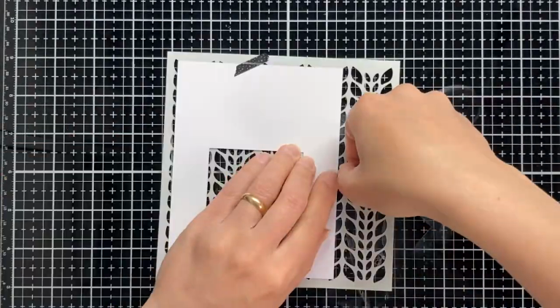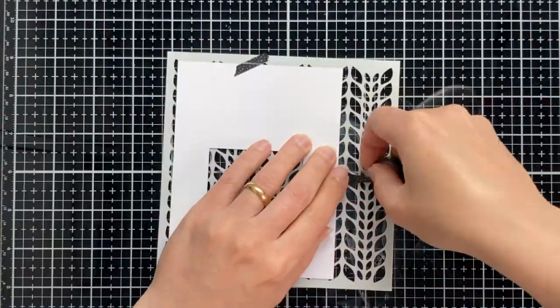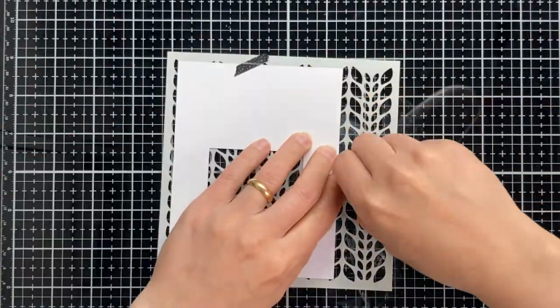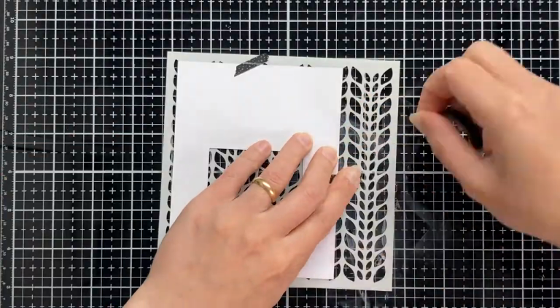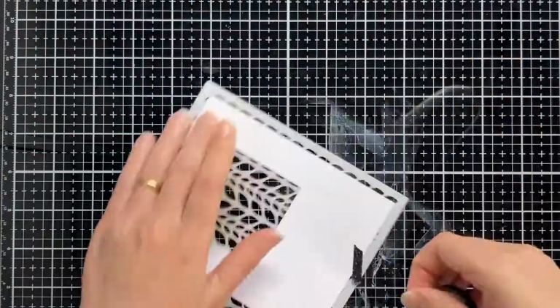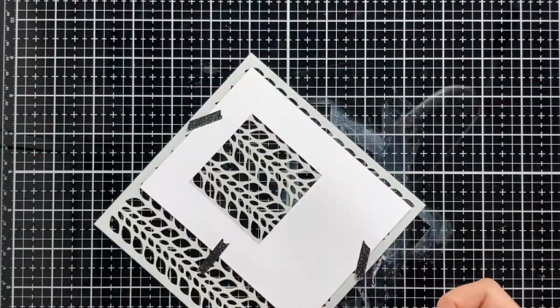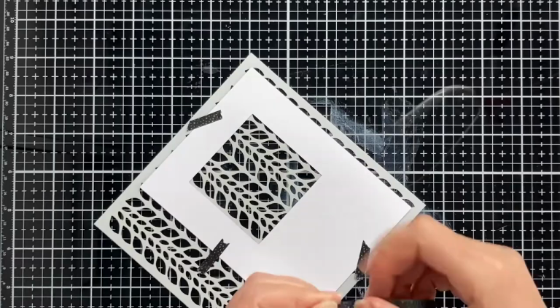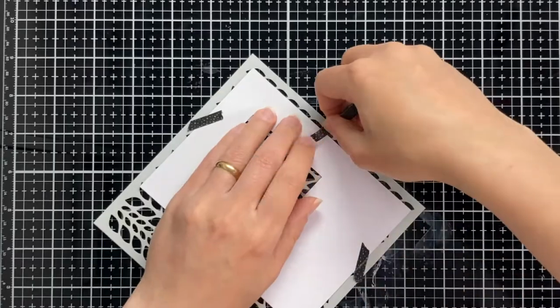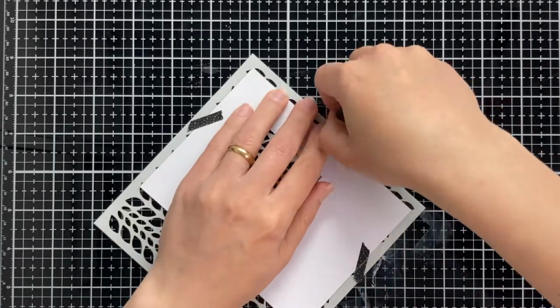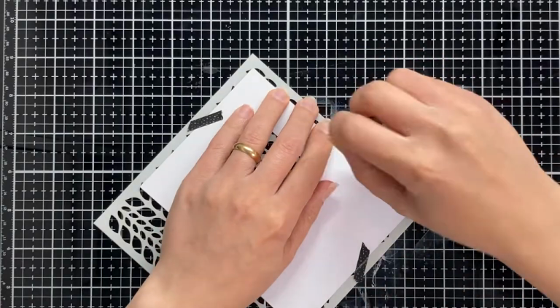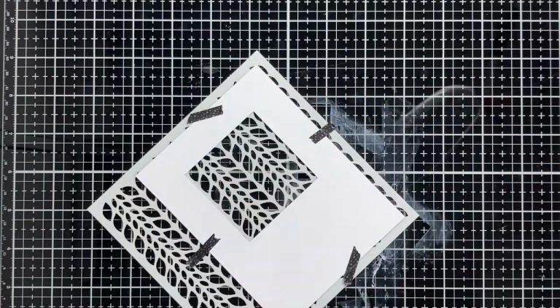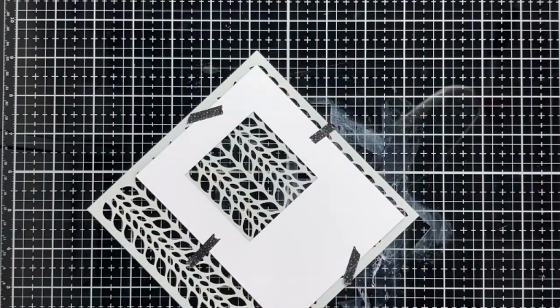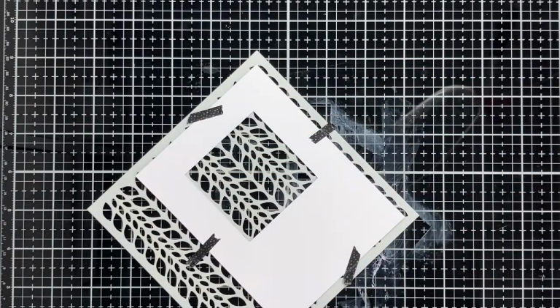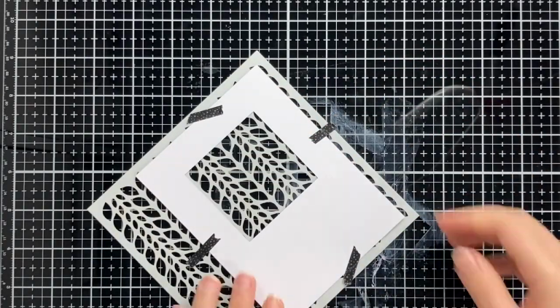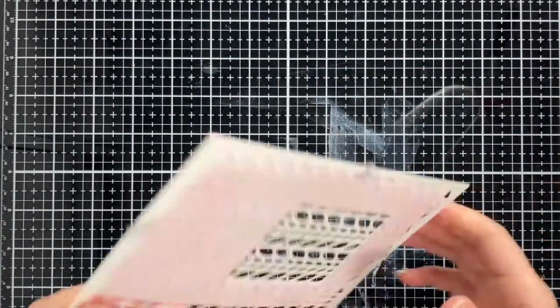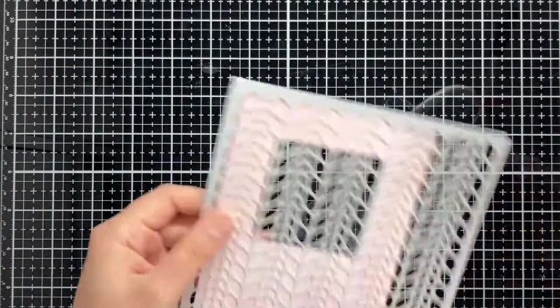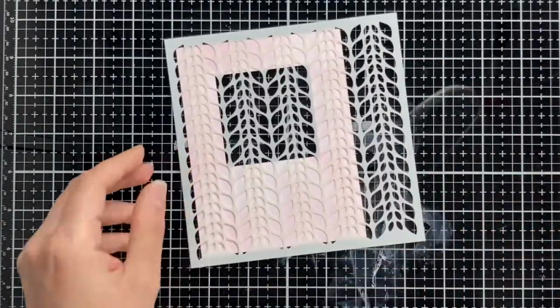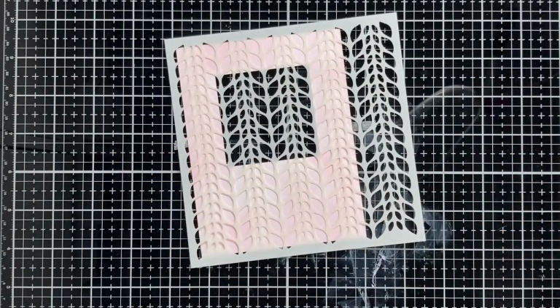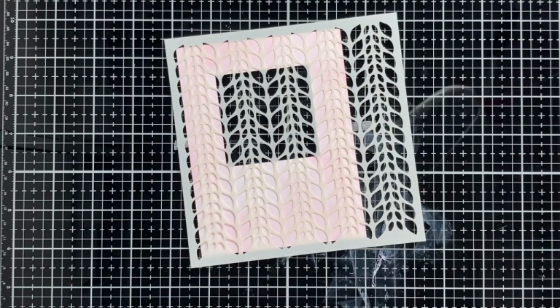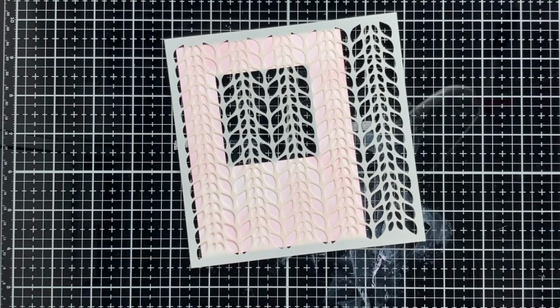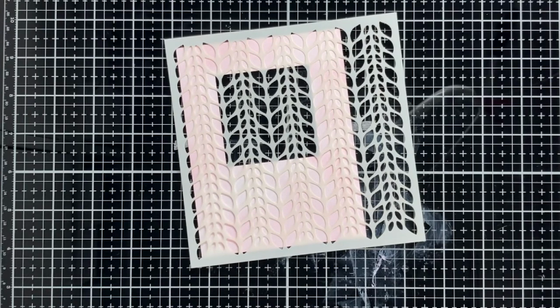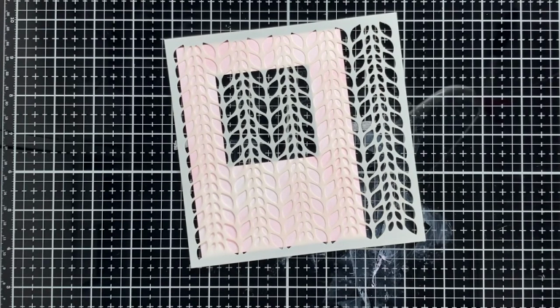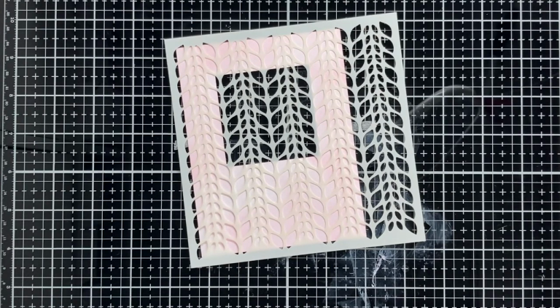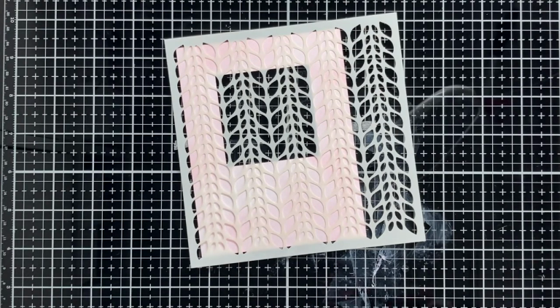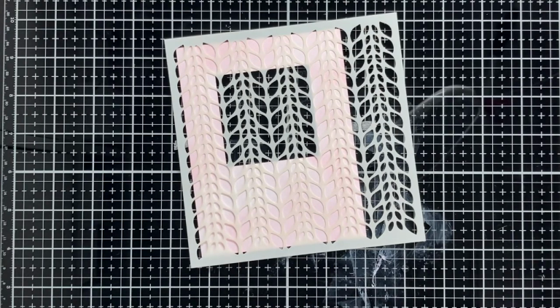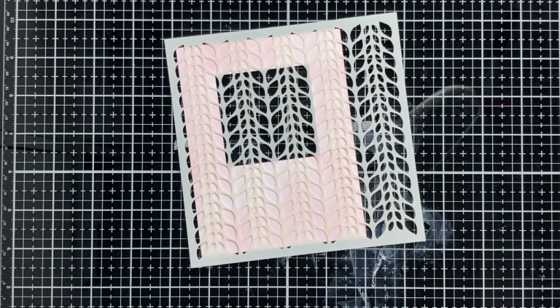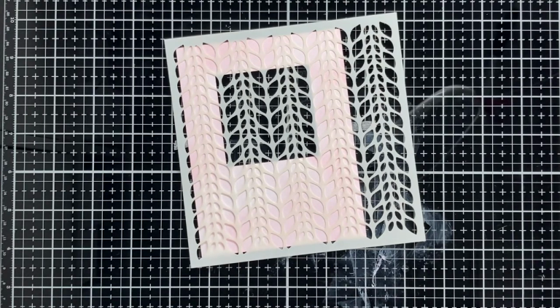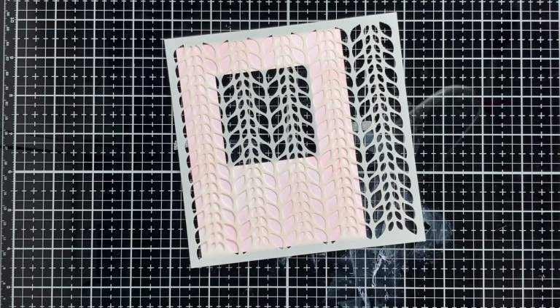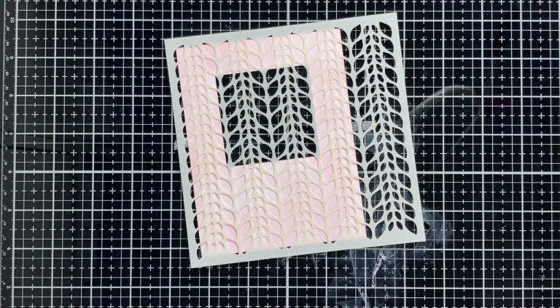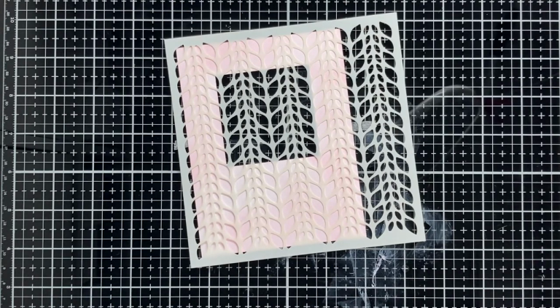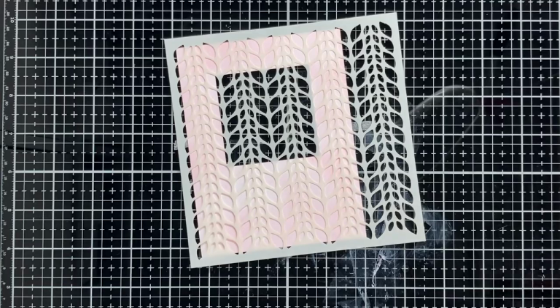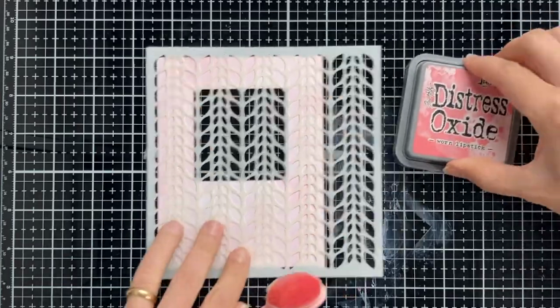Now I am using a knitted sweater Magingo Designs stencil and I am inking the panel again using warm lipstick and festive berries distress oxide inks.